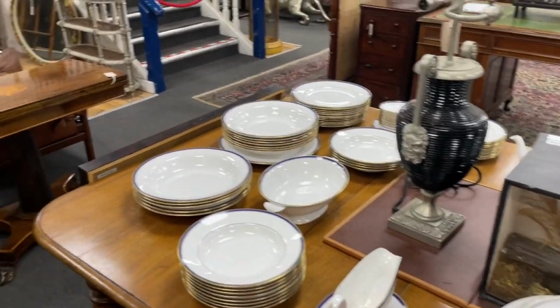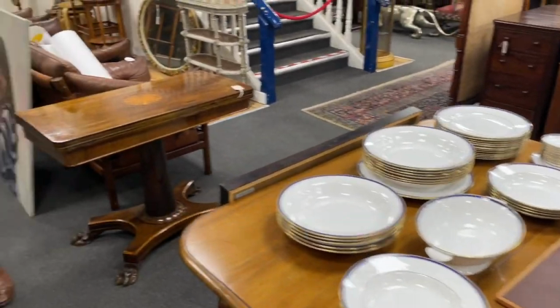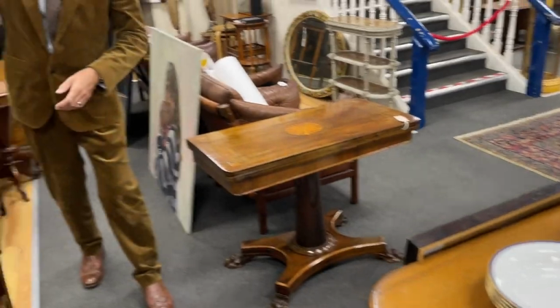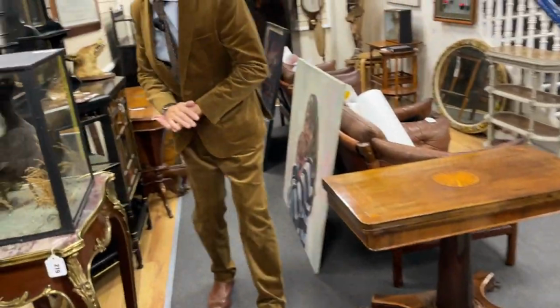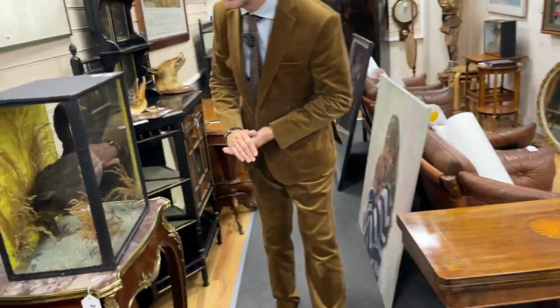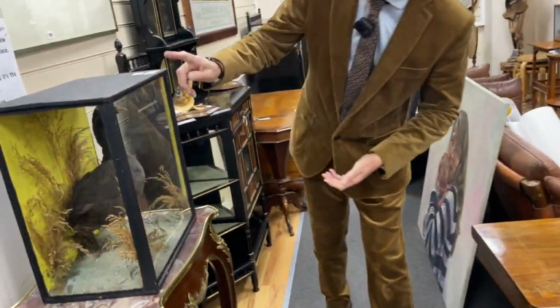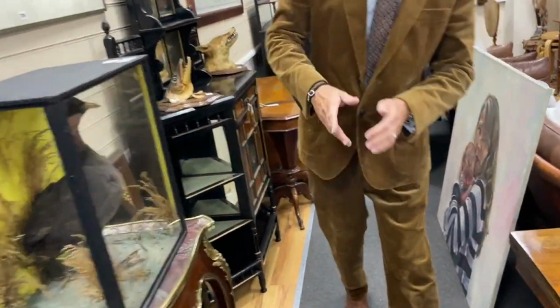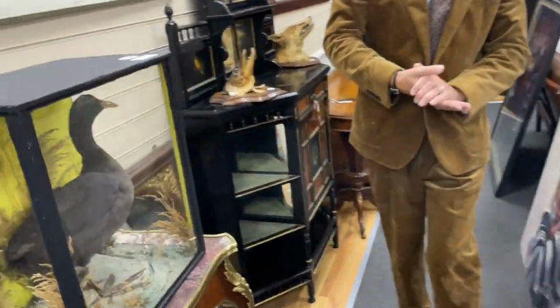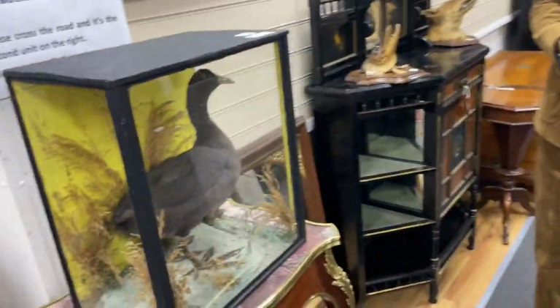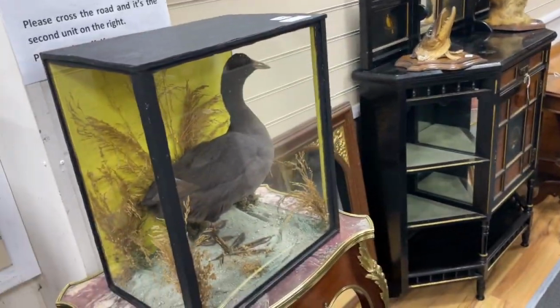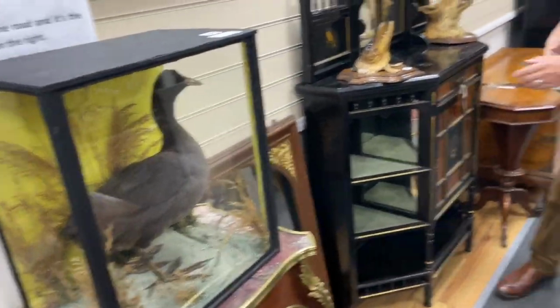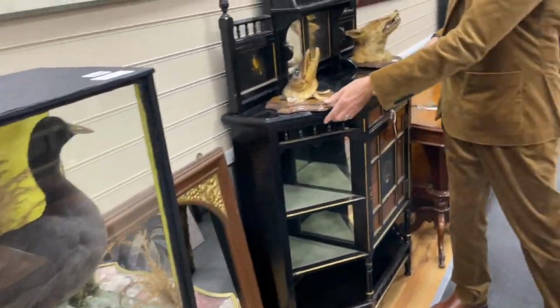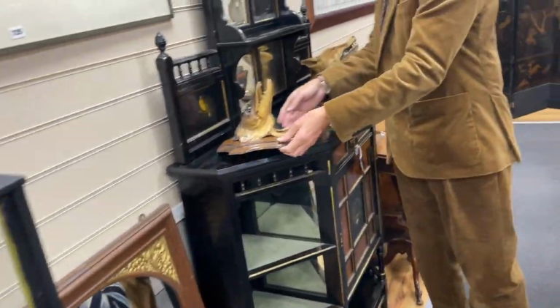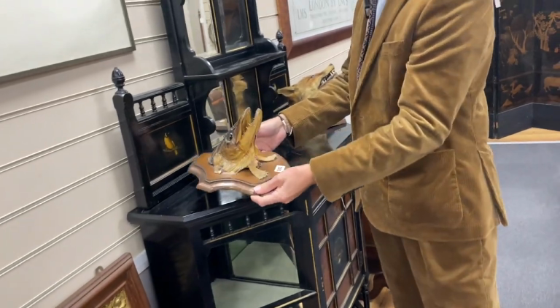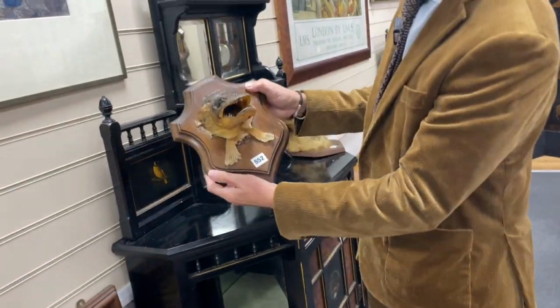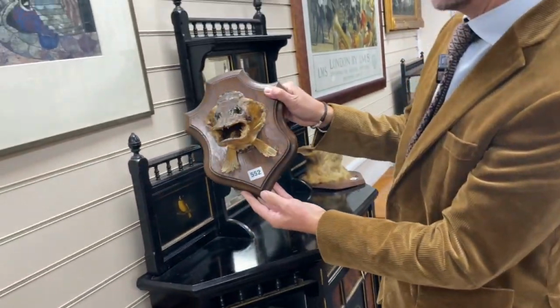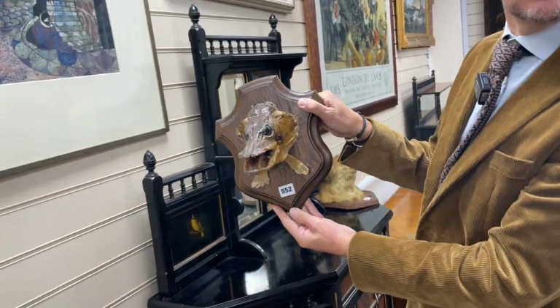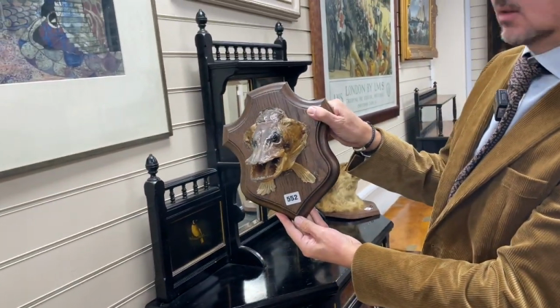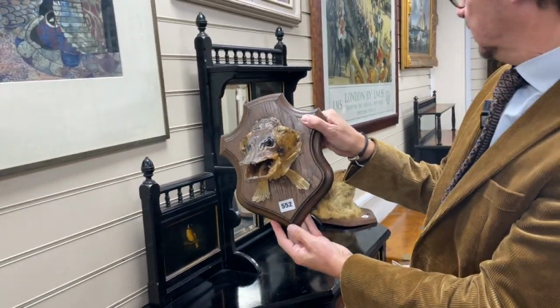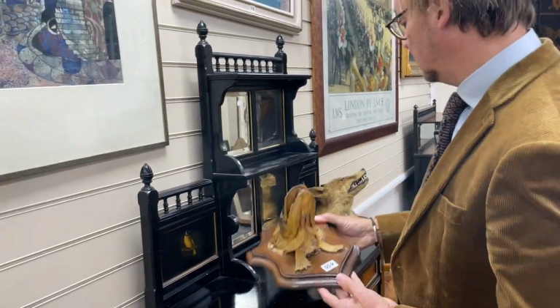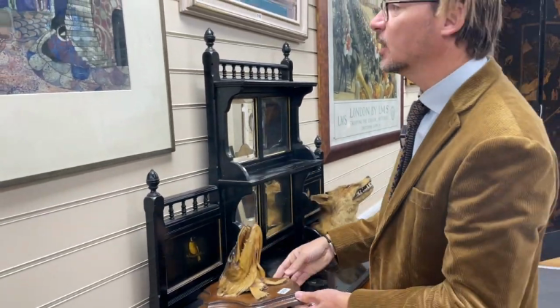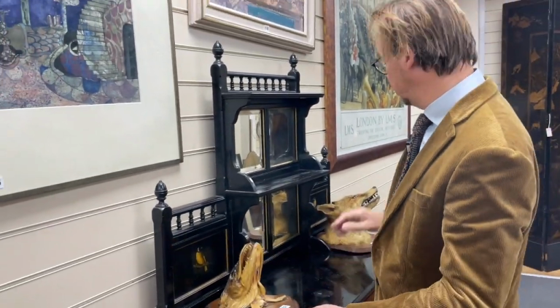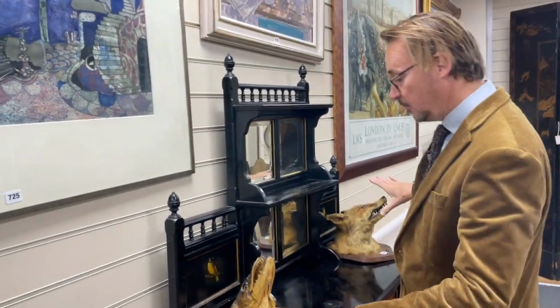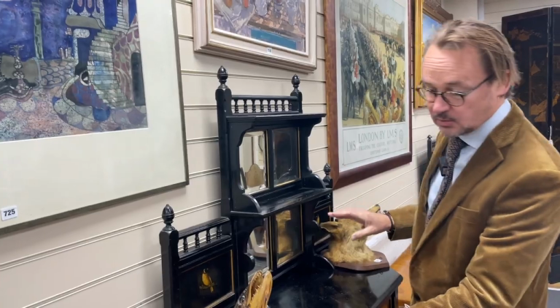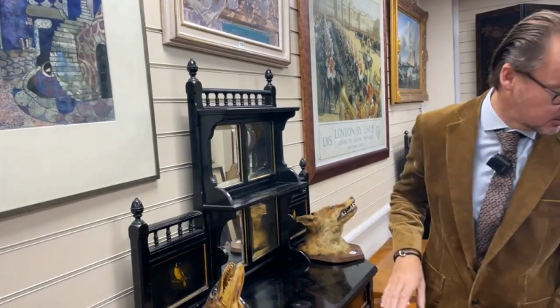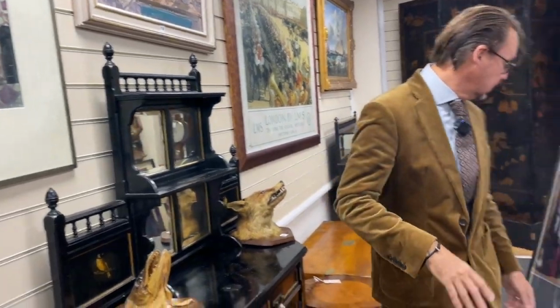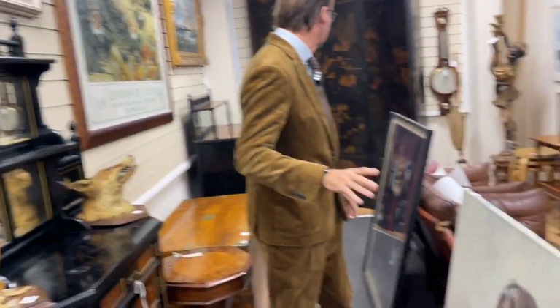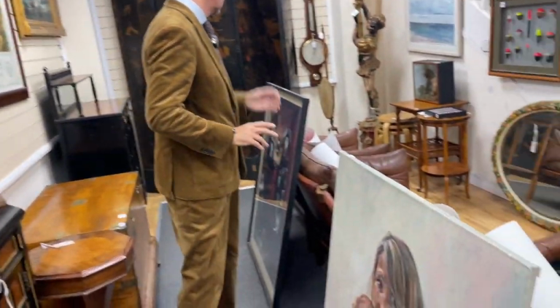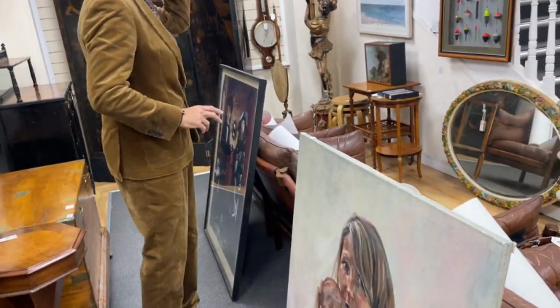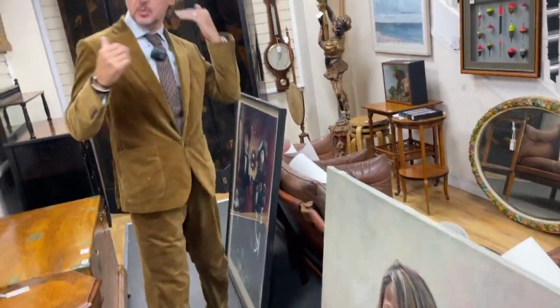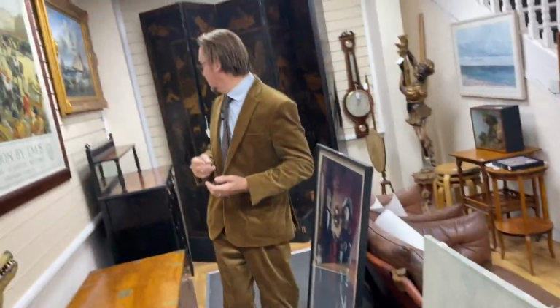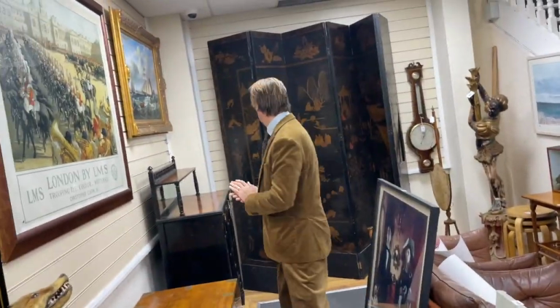Drift past a moorhen, I think — moorhen or a coot. And how about this — this hit the wall hard, as they say. Look, lot 552, a pint. There we go, lot 551 — we've got a fox. So again, more taxidermy. Nice big screen at the back here.